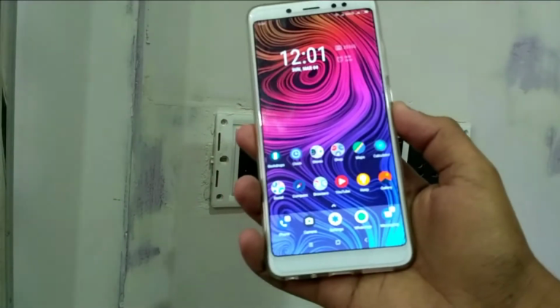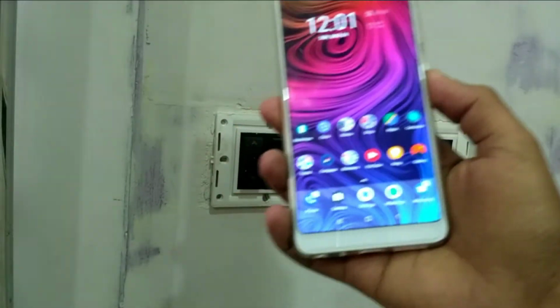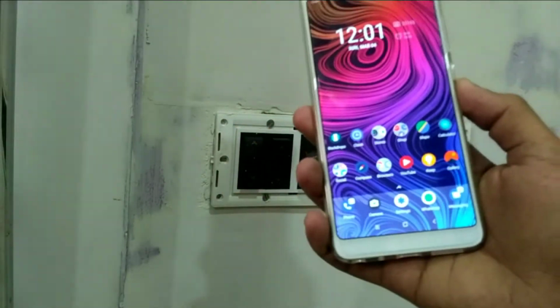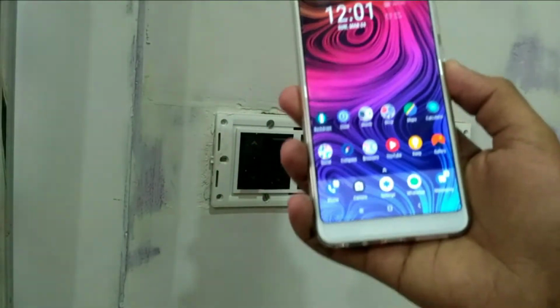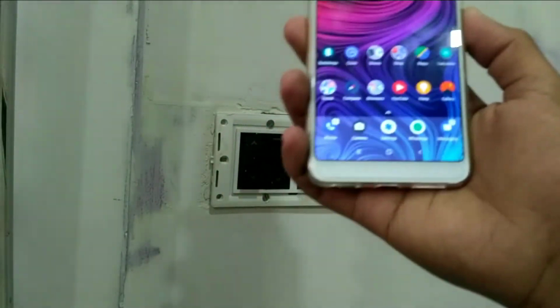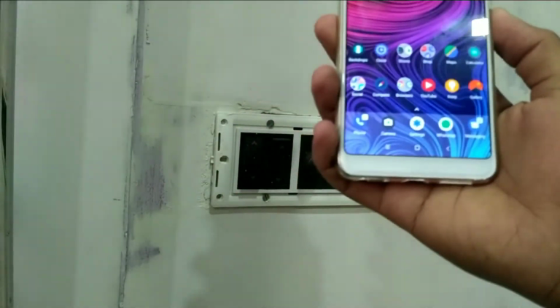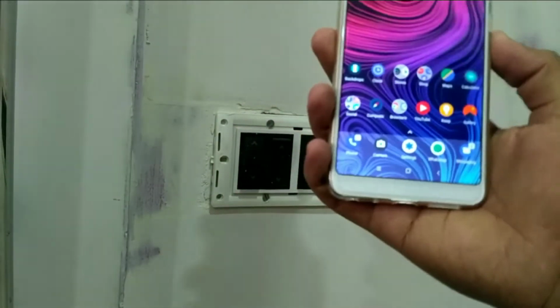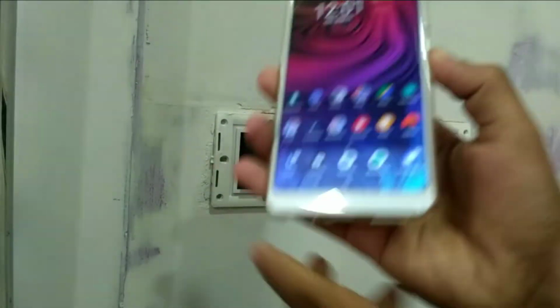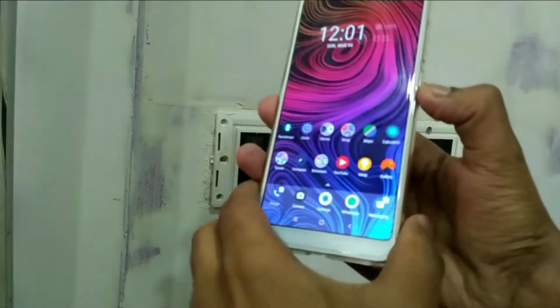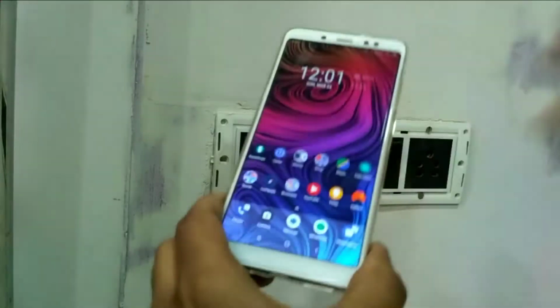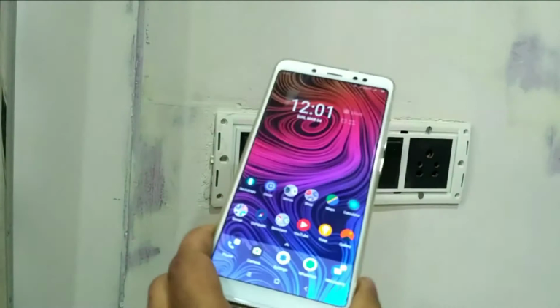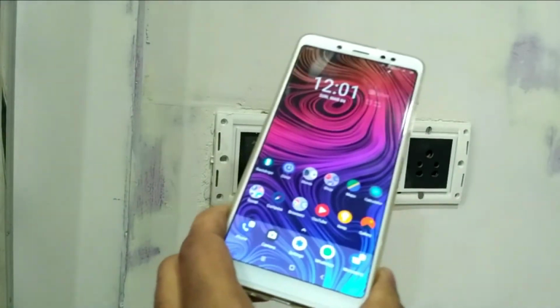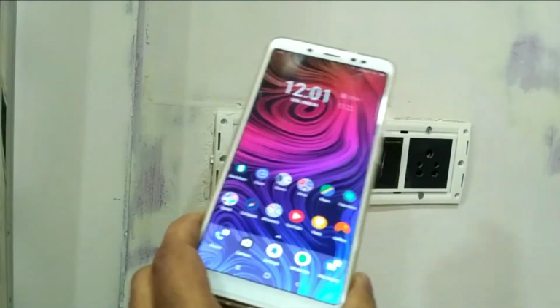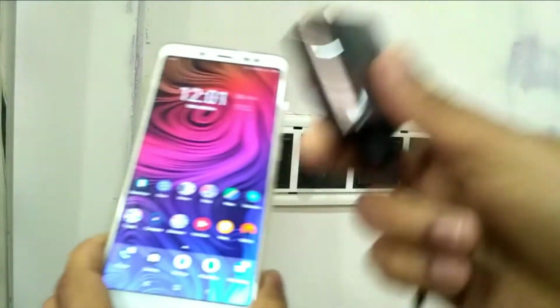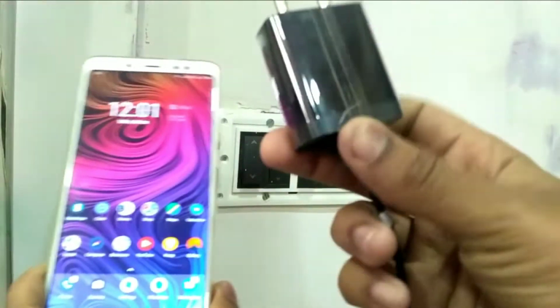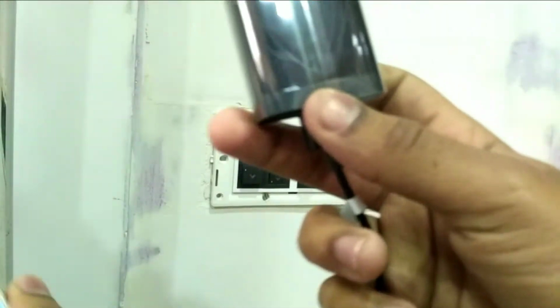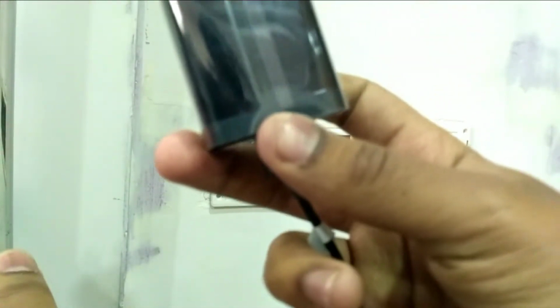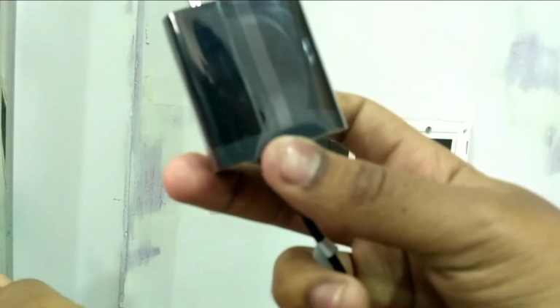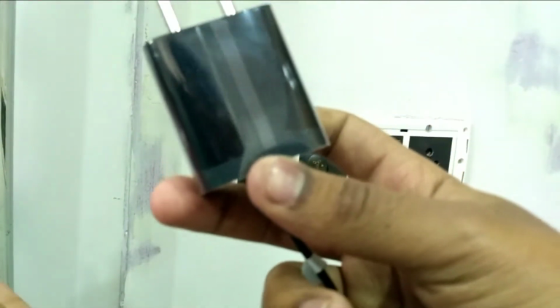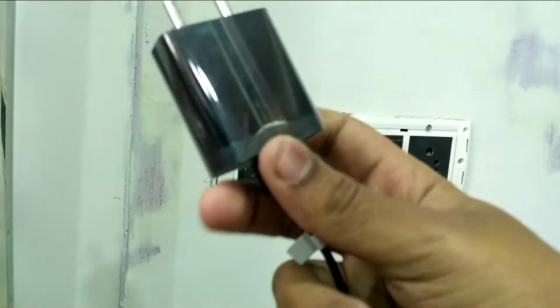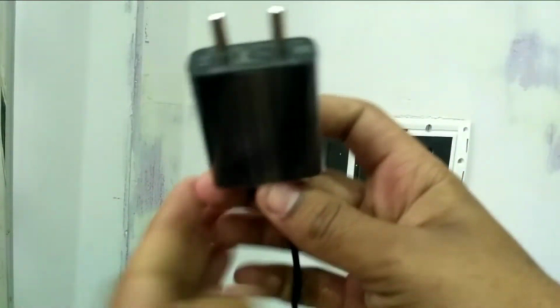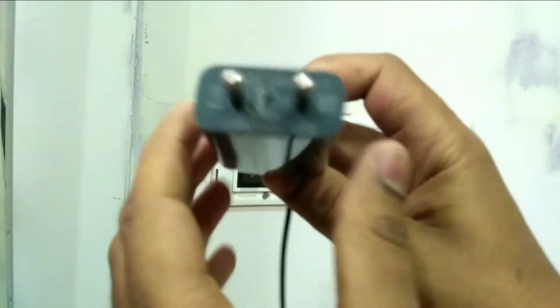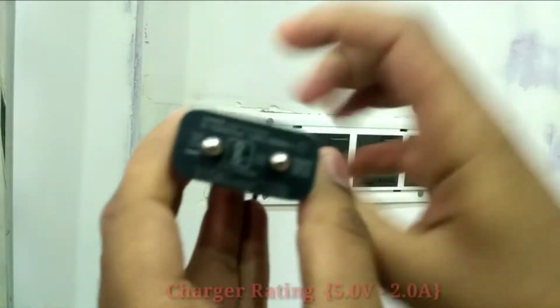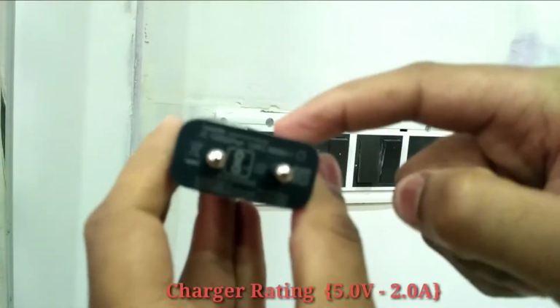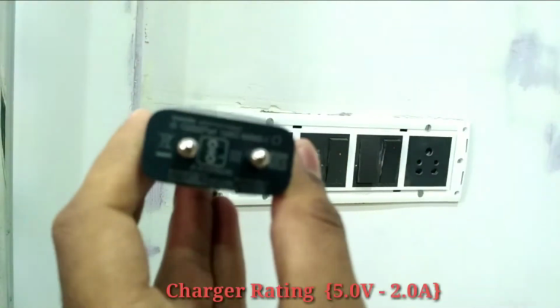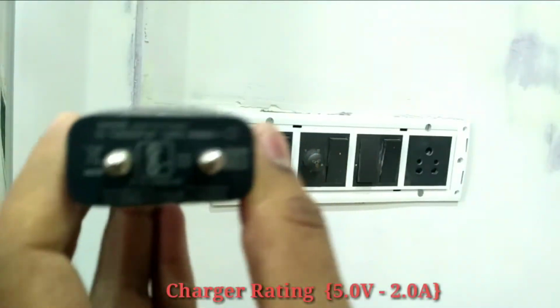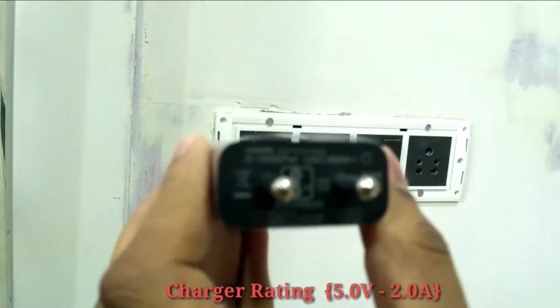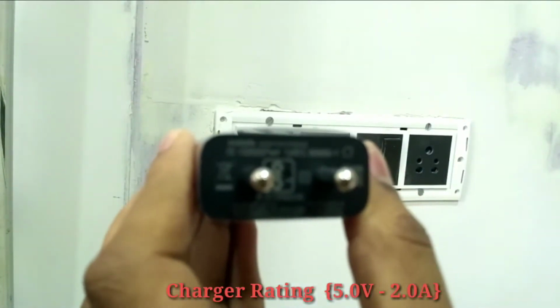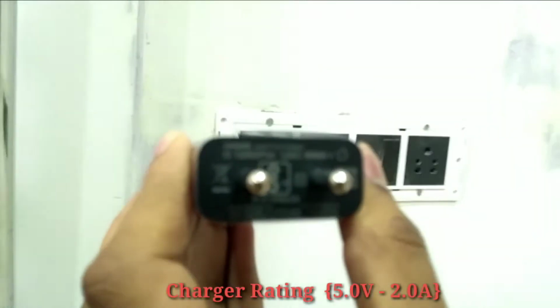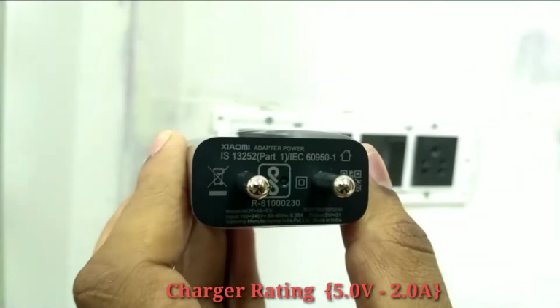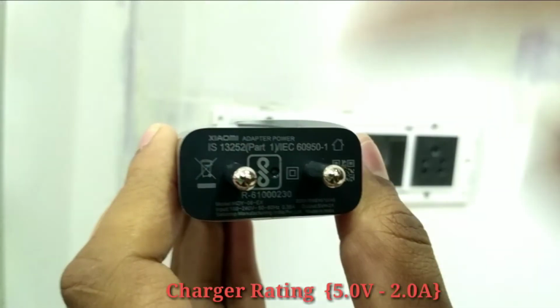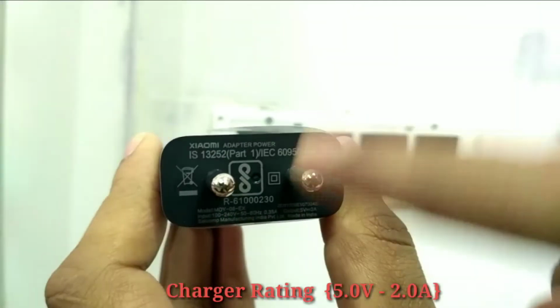The Redmi Note 5 Pro is a beautiful device, and for the sake of this video I'll be using the charger that came inside the box with the Redmi Note 5 Pro to see whether the charger provided by the company supports quick charging or not.